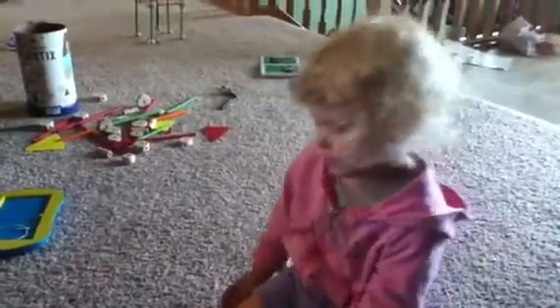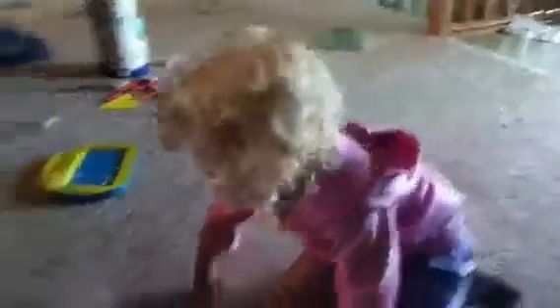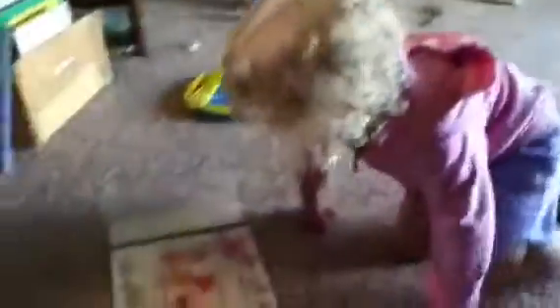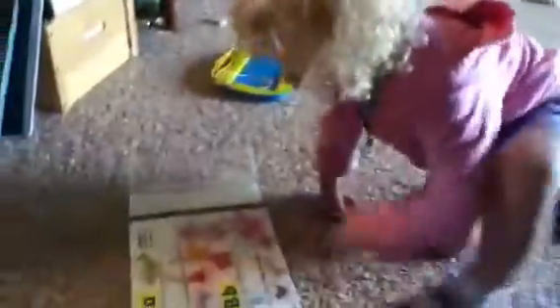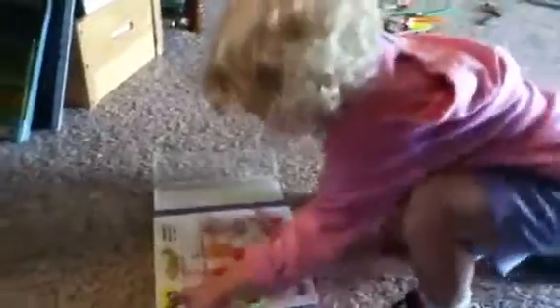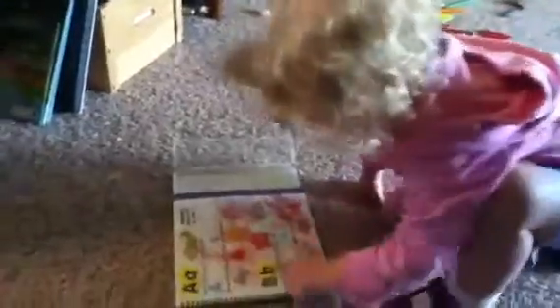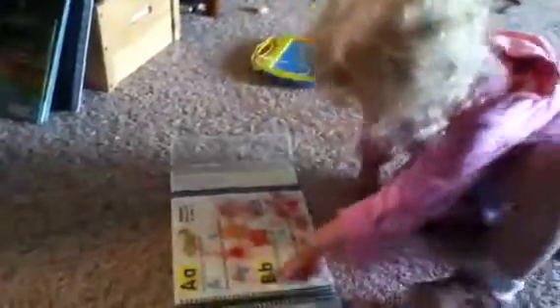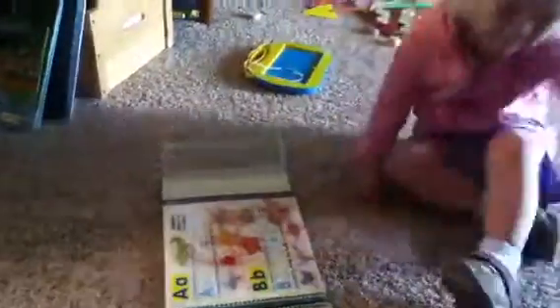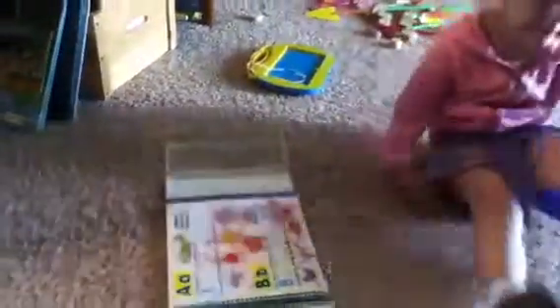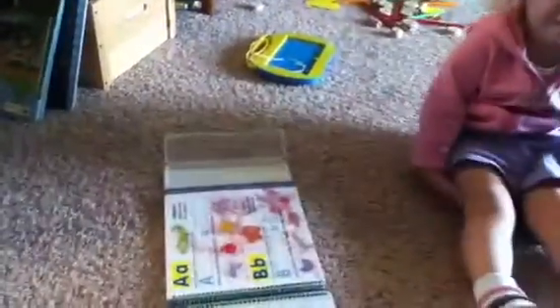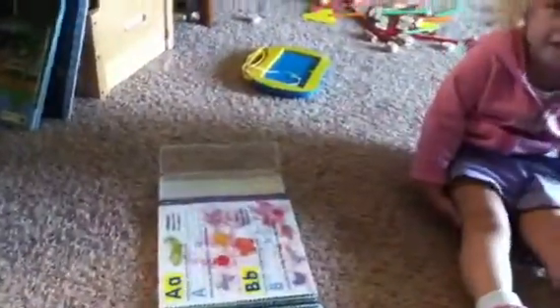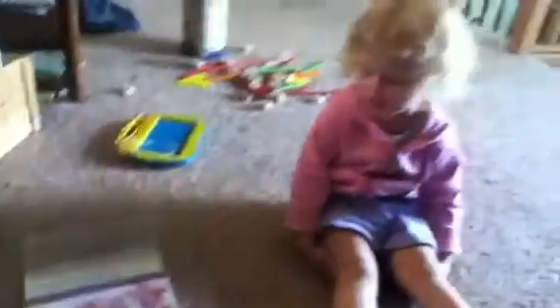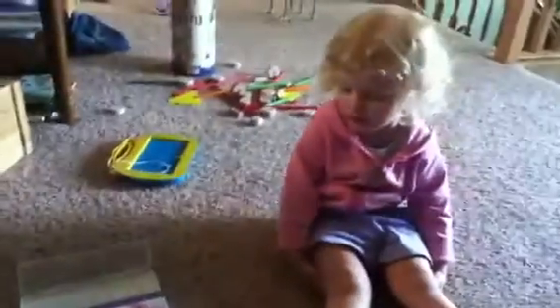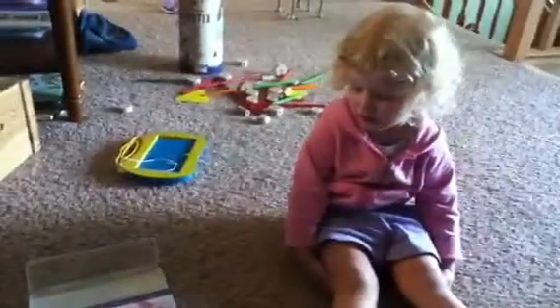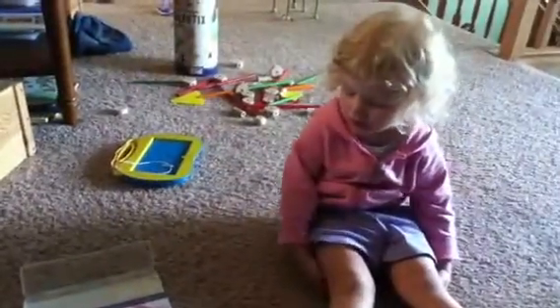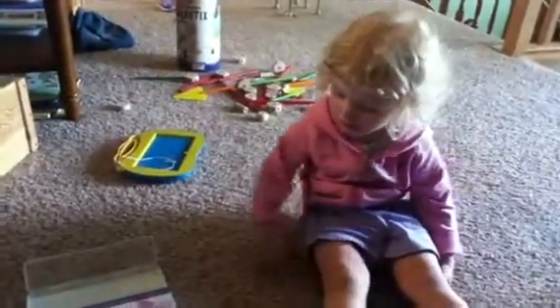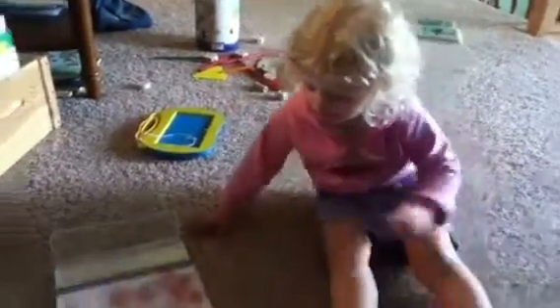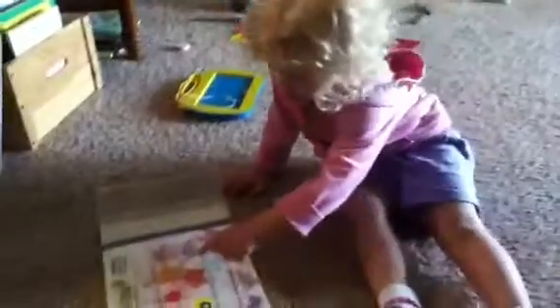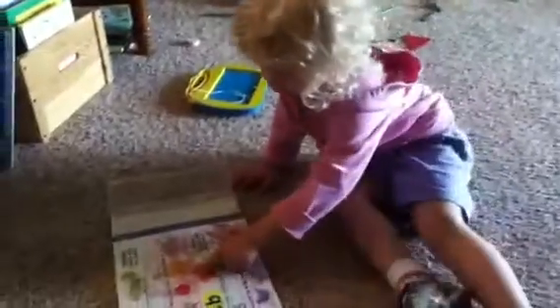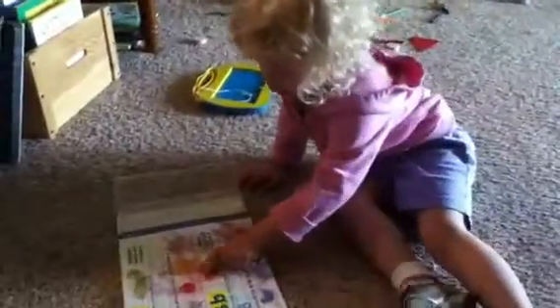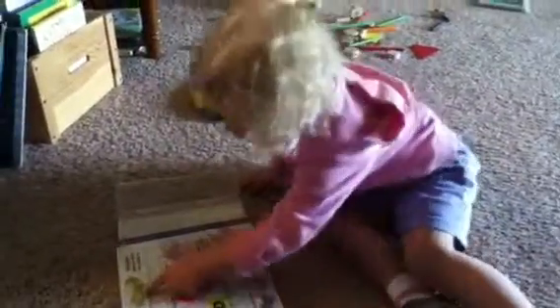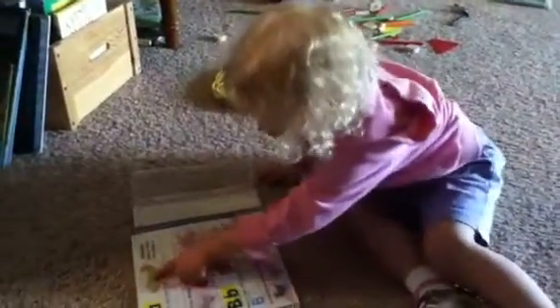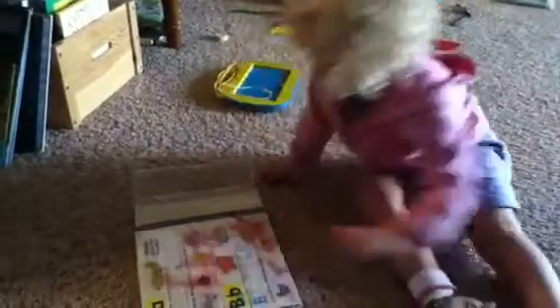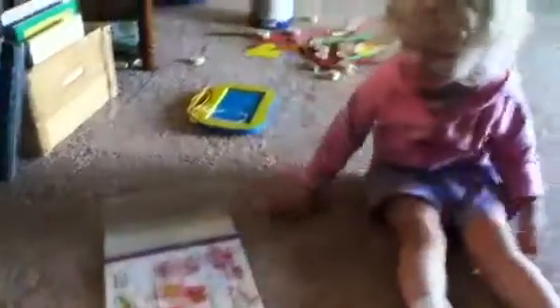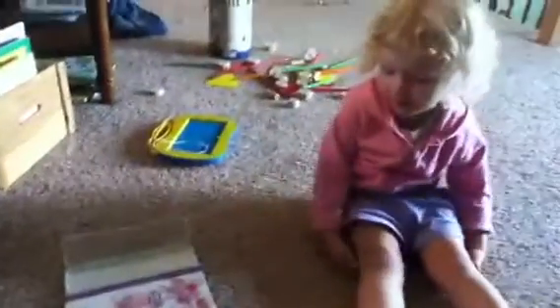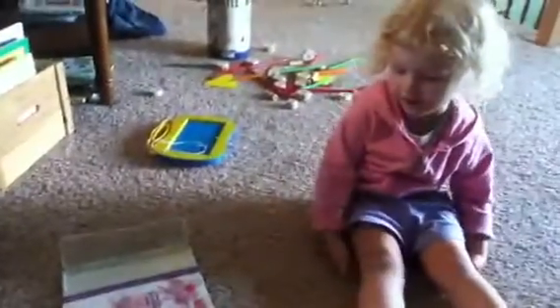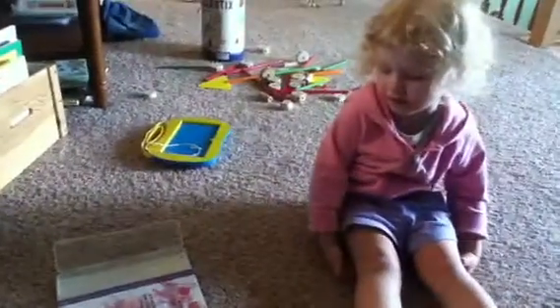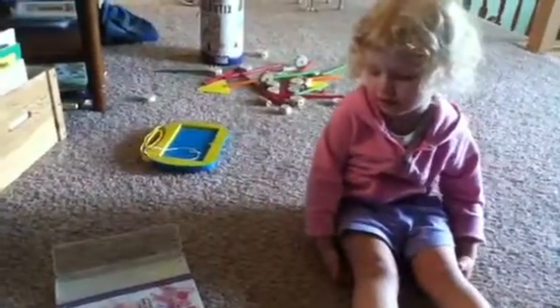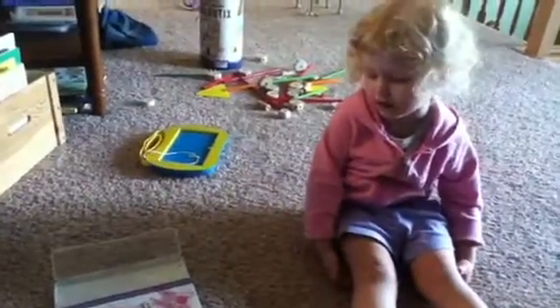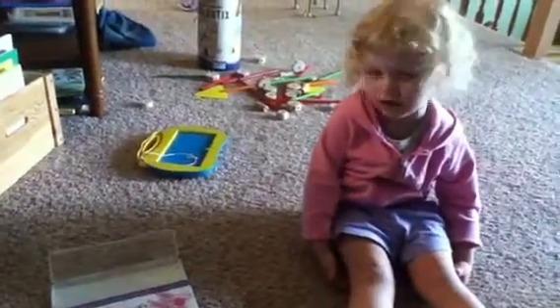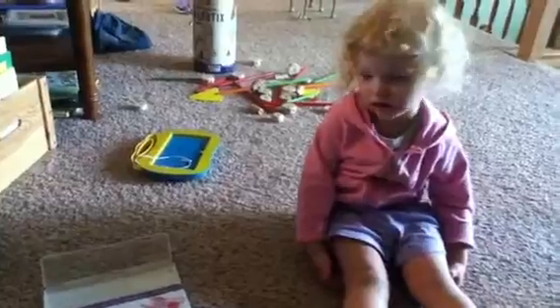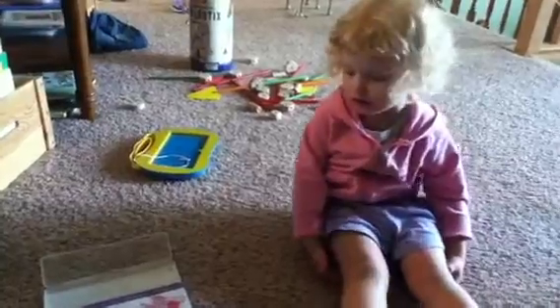What letters? A and B. What pictures do you see on there? Bear and alligator. You want to turn the page? Yes.